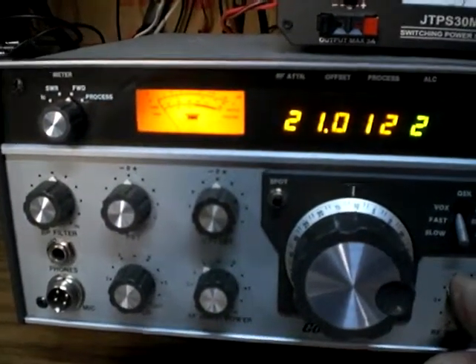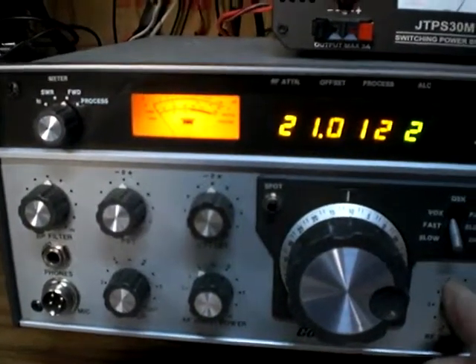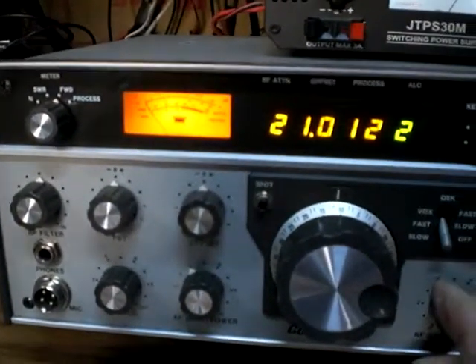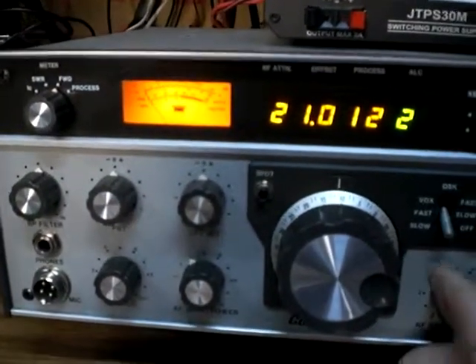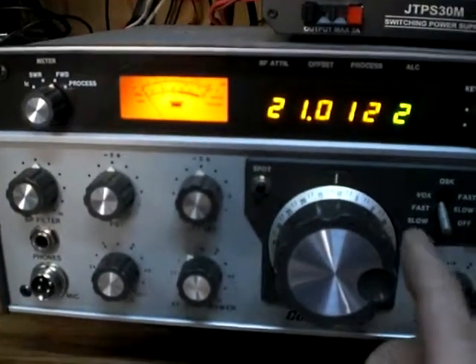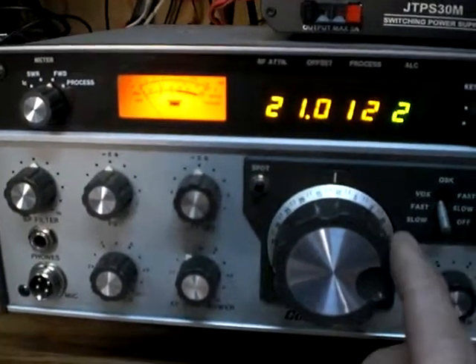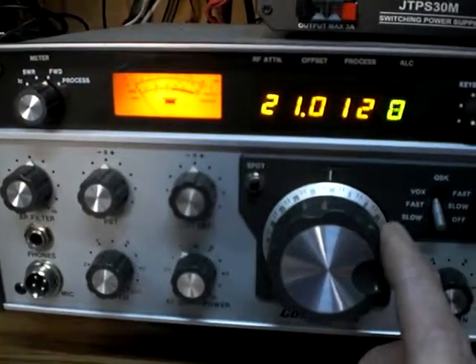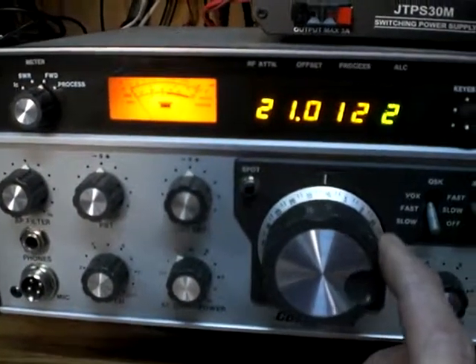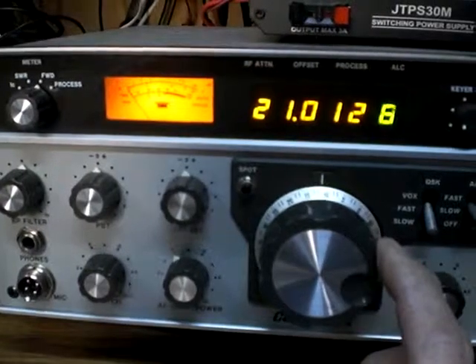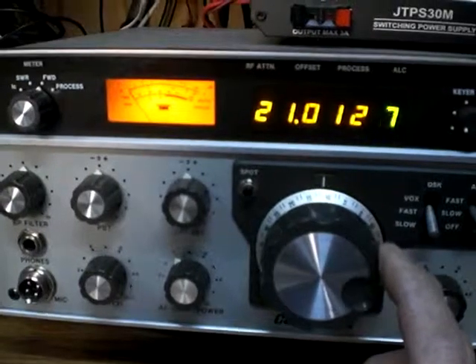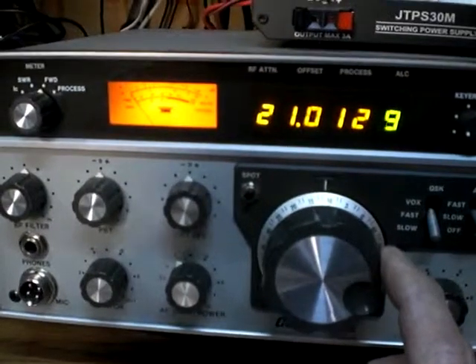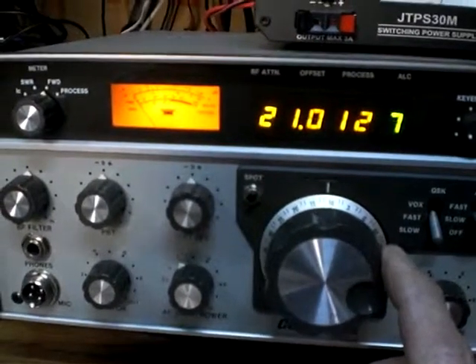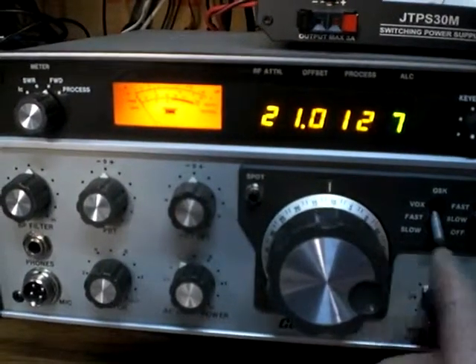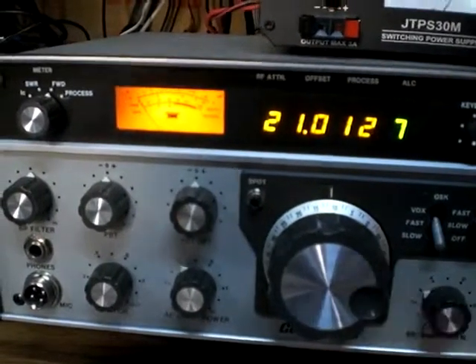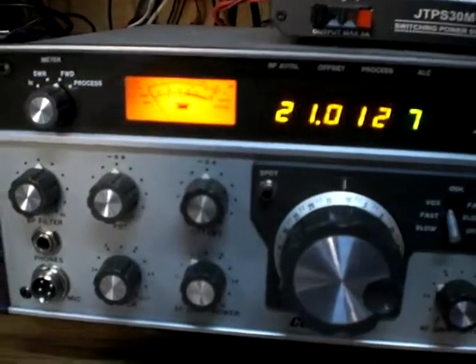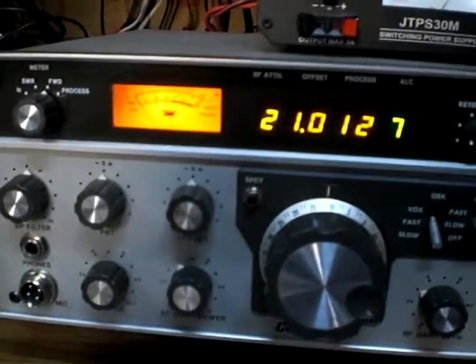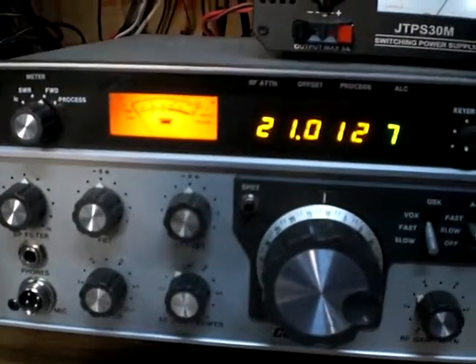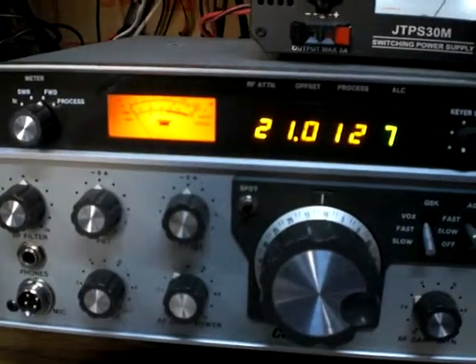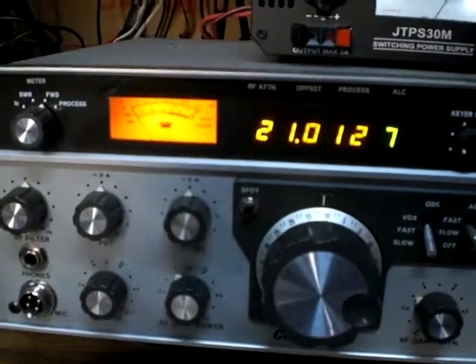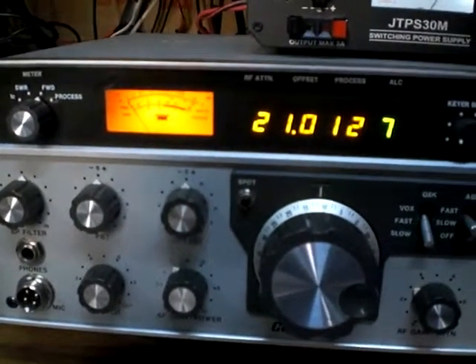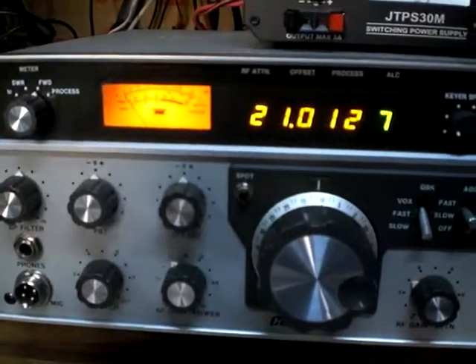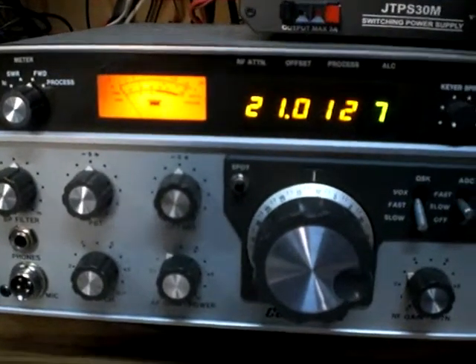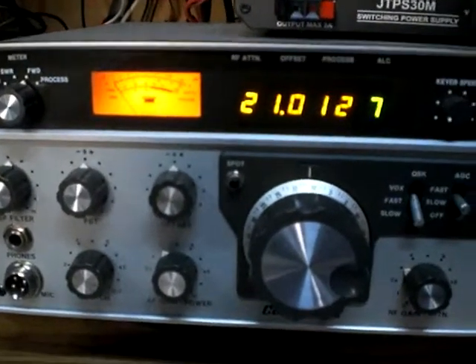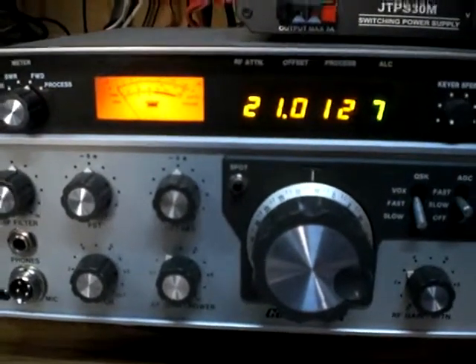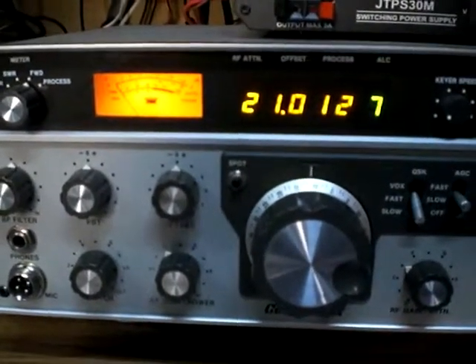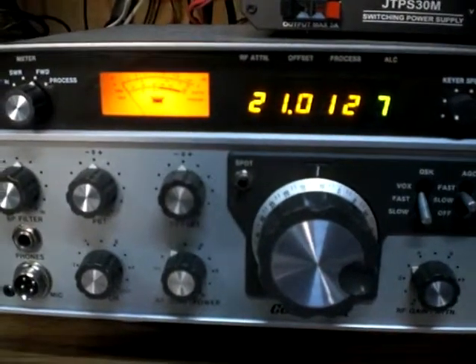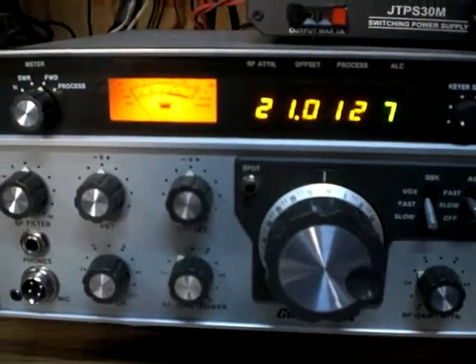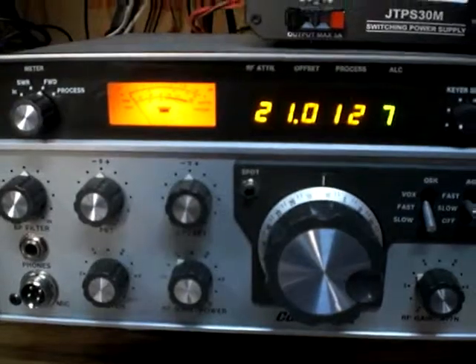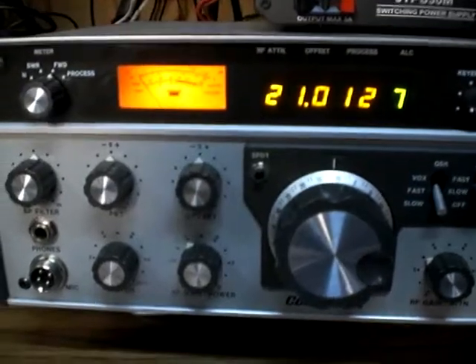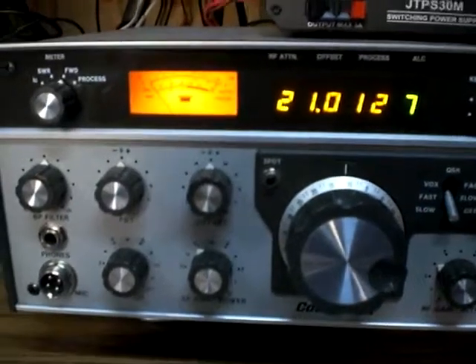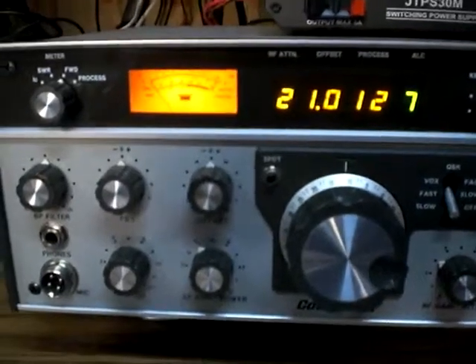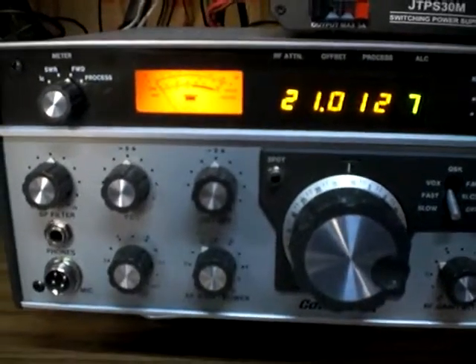And there's the proof — a weak station calling CQ in the presence of a 100 watt carrier.